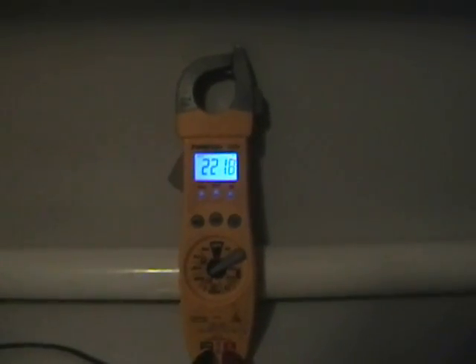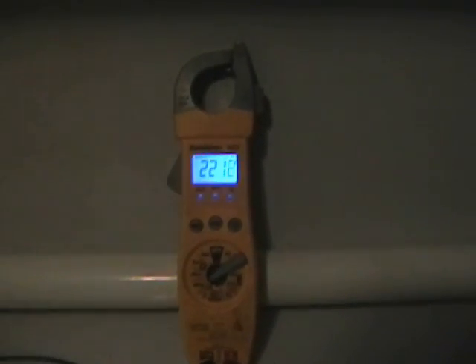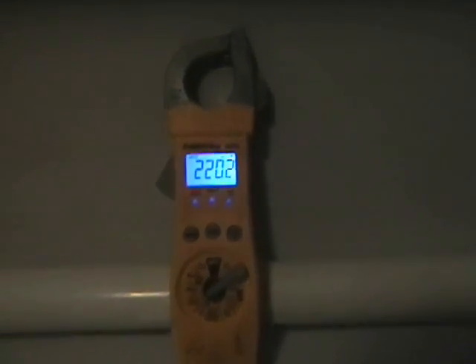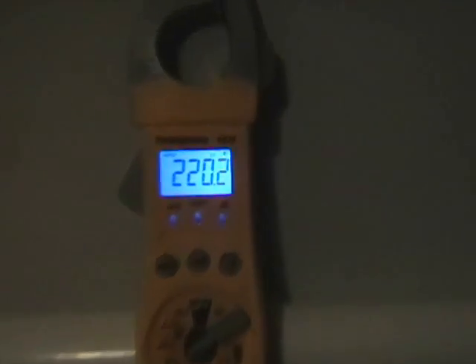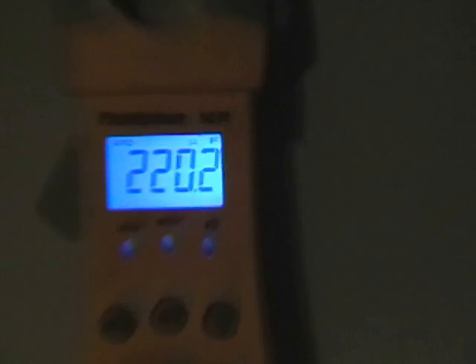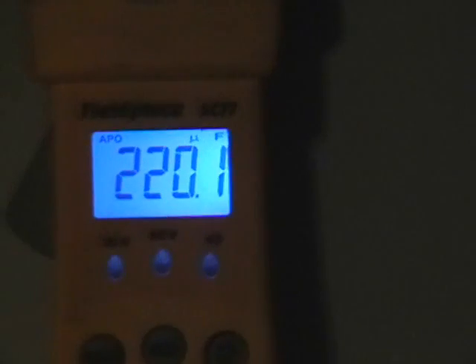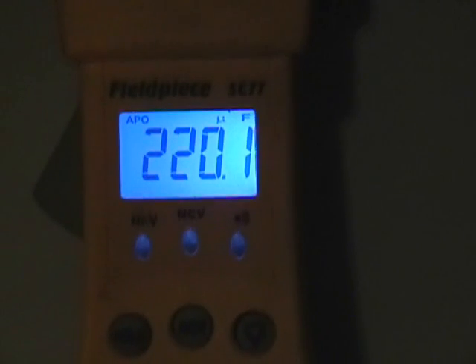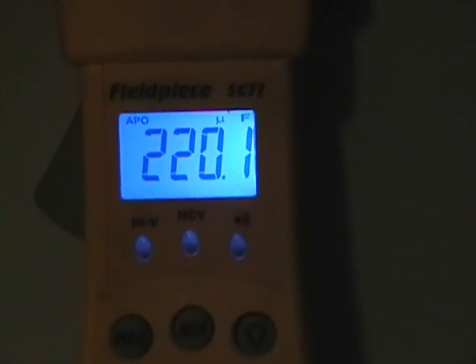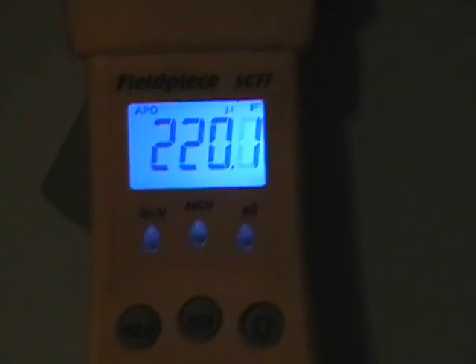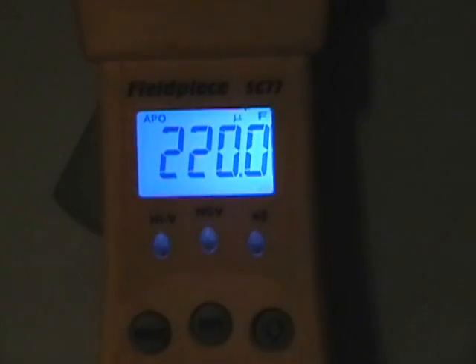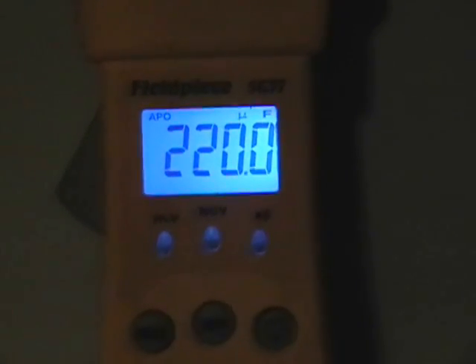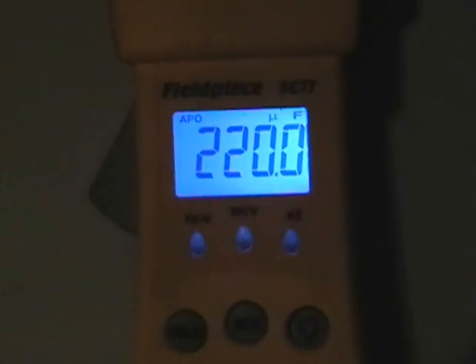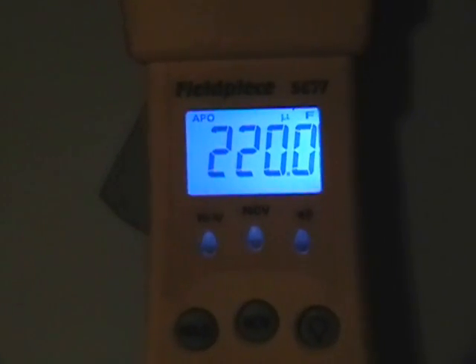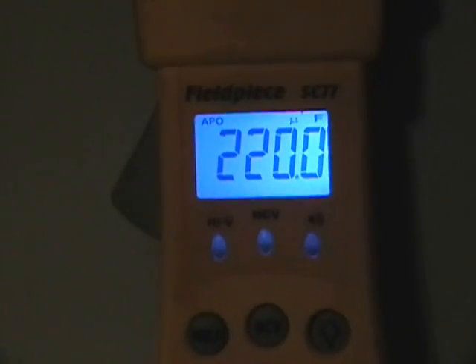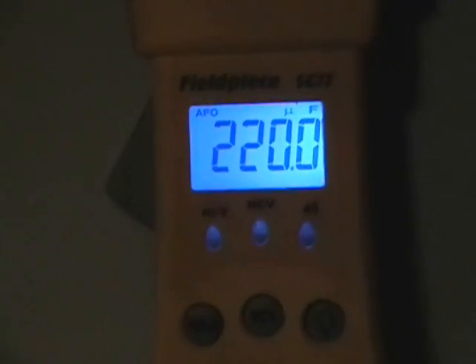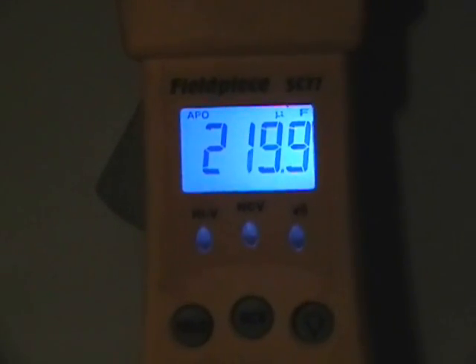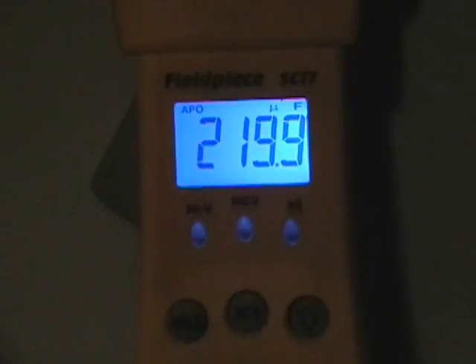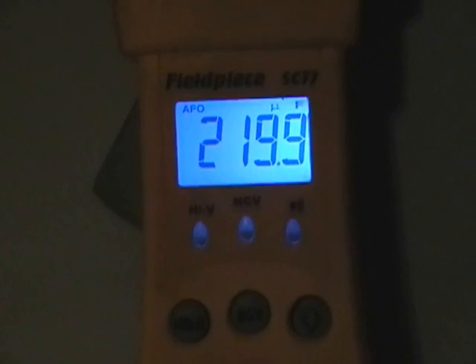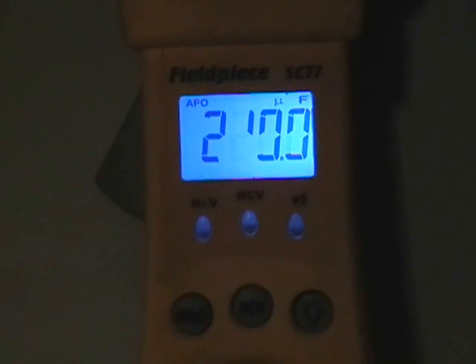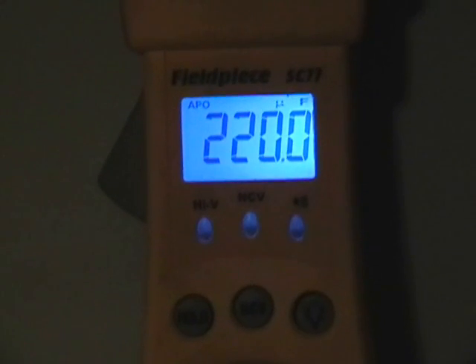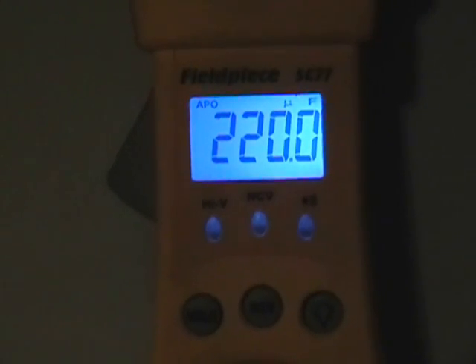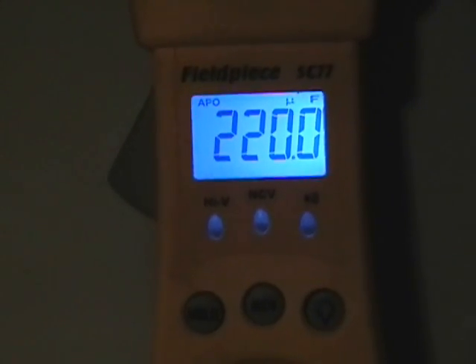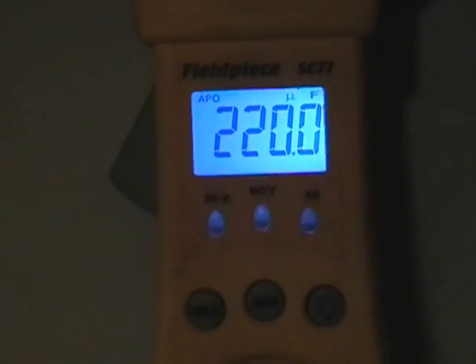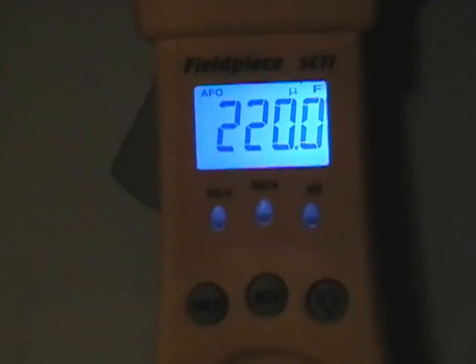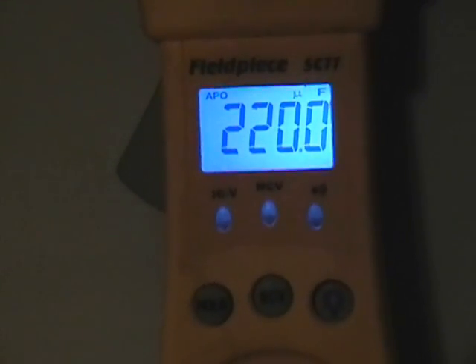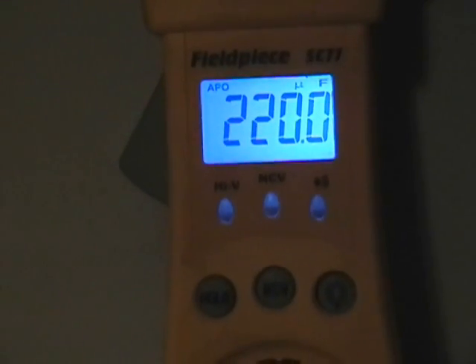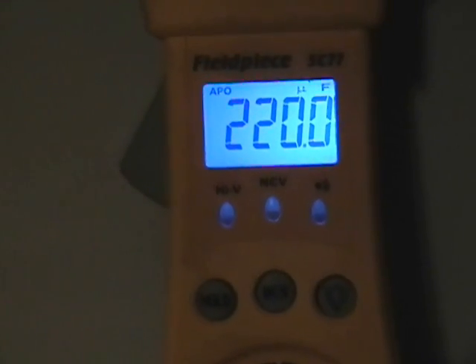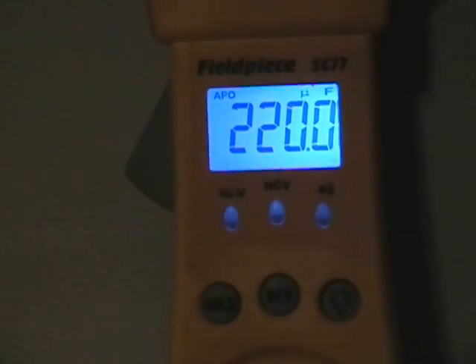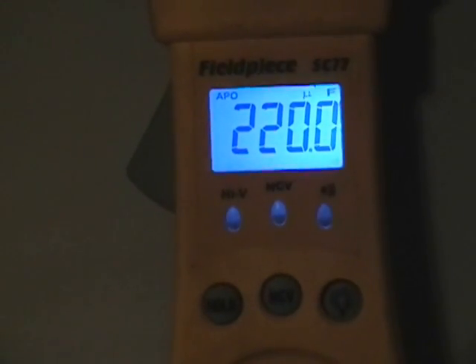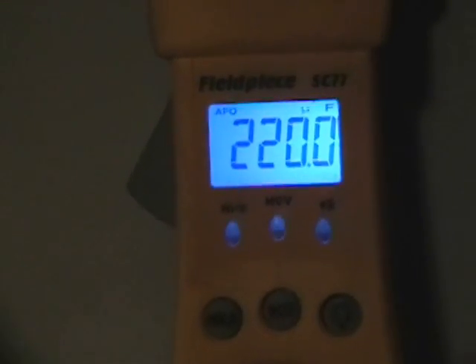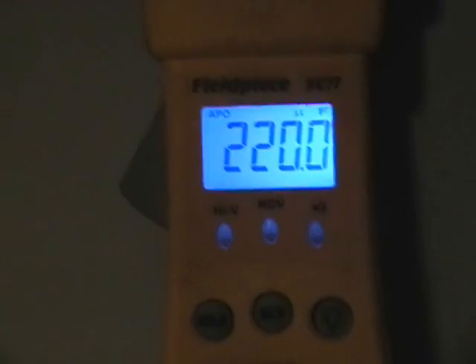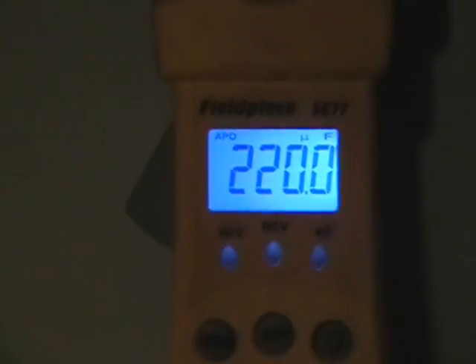Now if I zoom in, it's going to say 220 microfarads, which is well within range of the capacitor. Usually if it's off by 5% of what the capacitor is rated, the capacitor is still good. Thanks for watching.